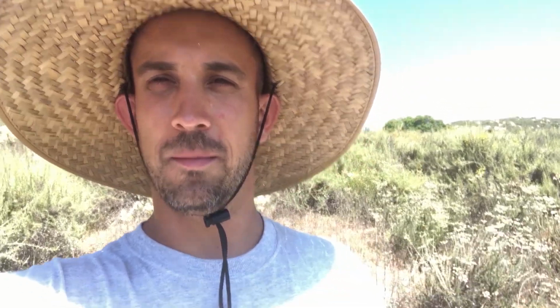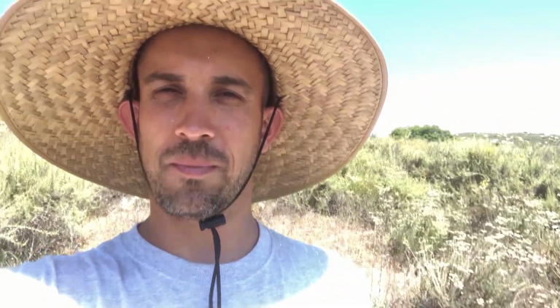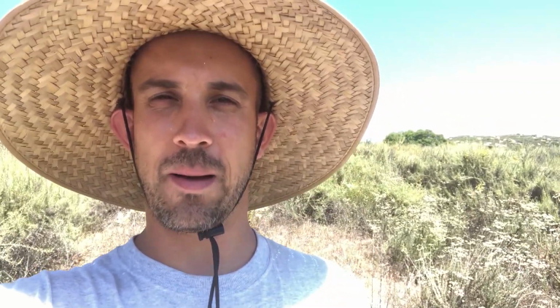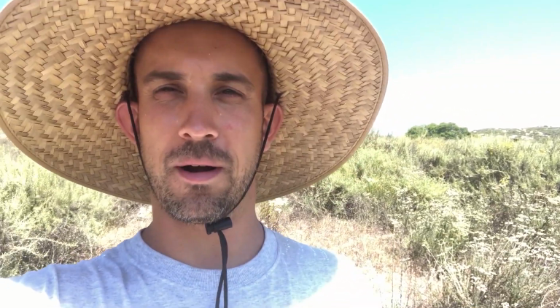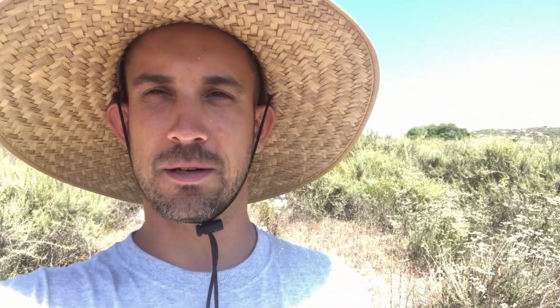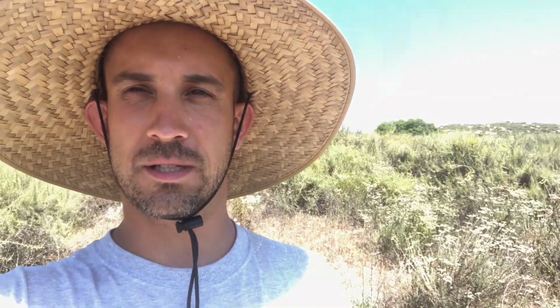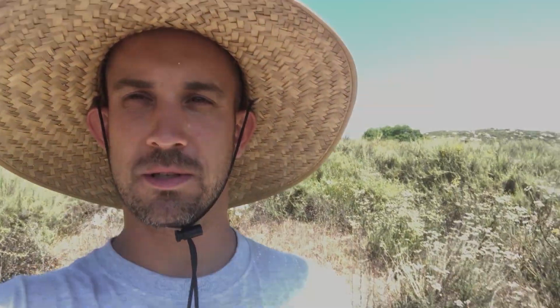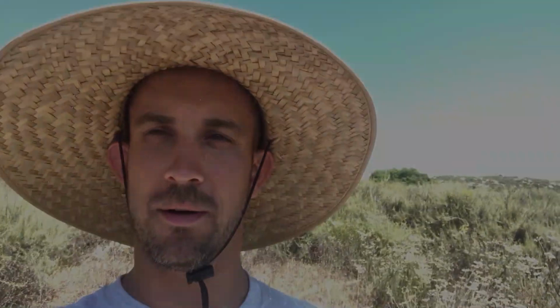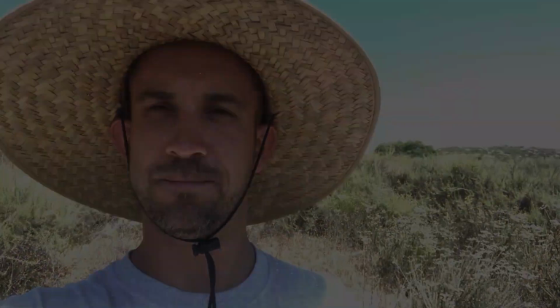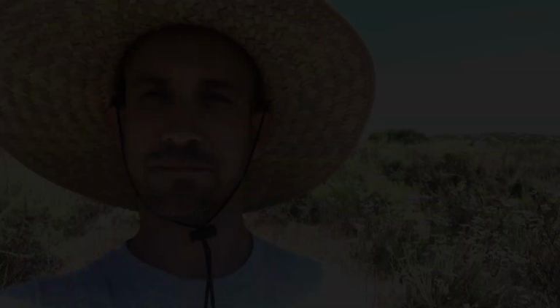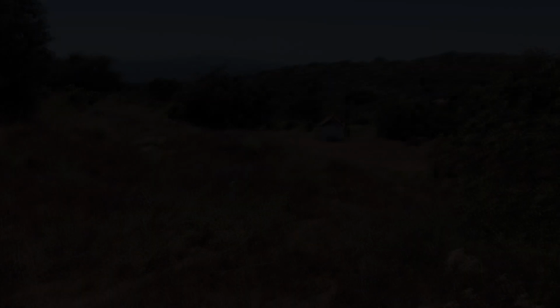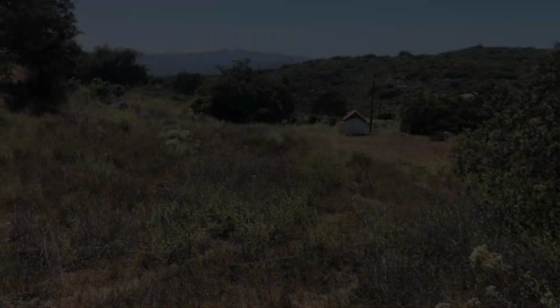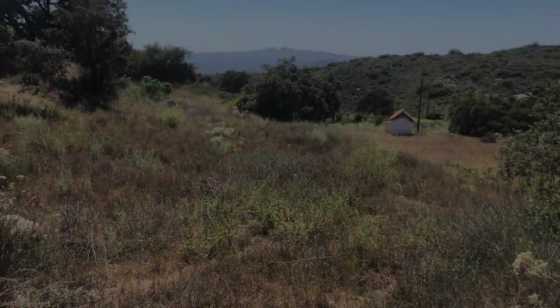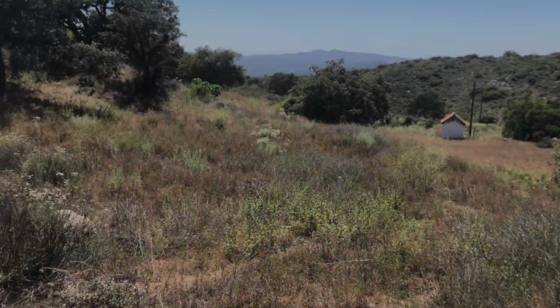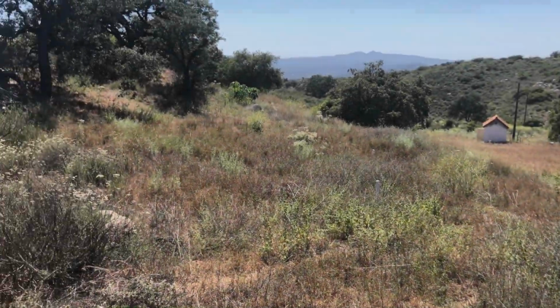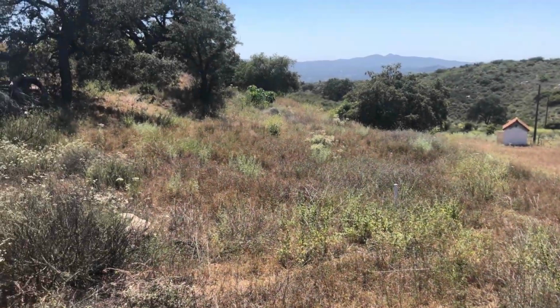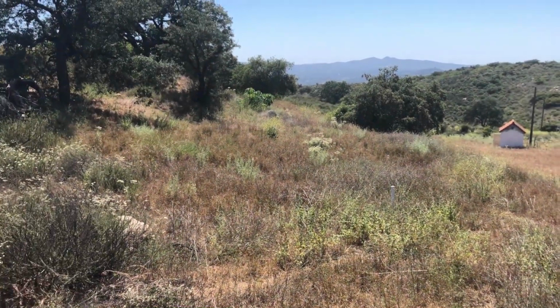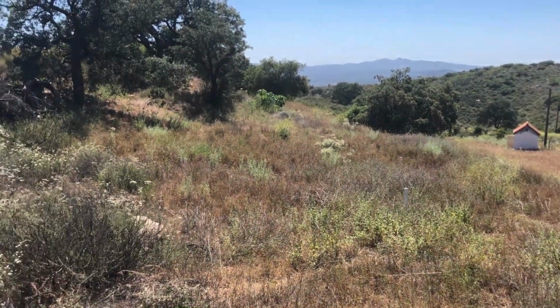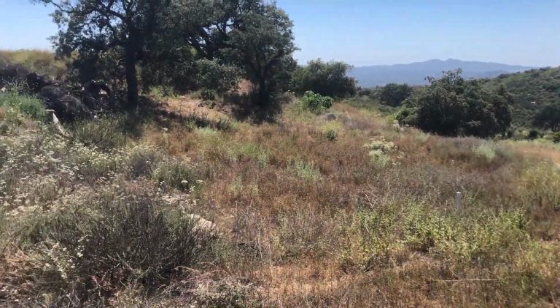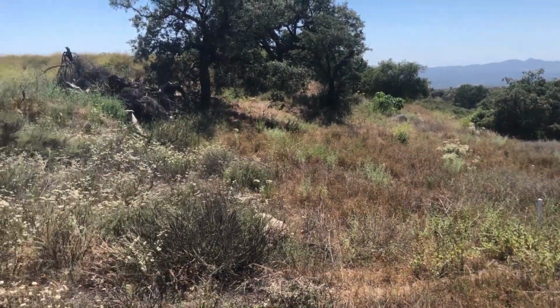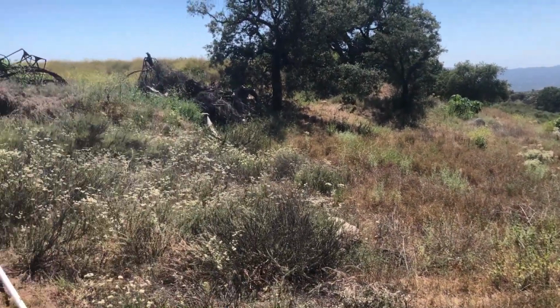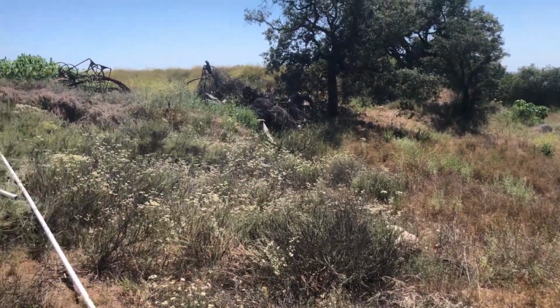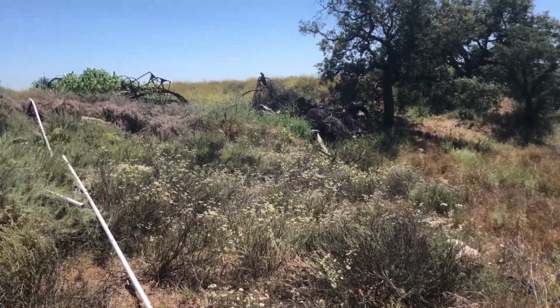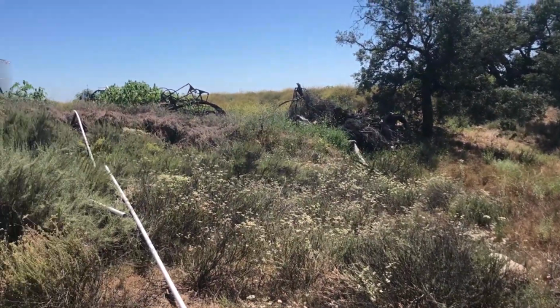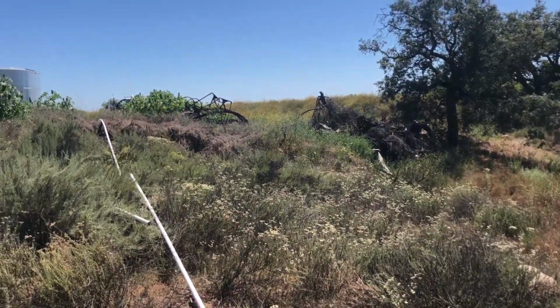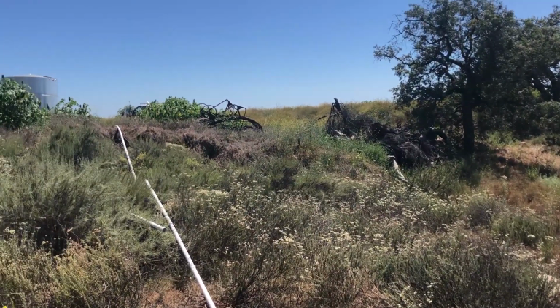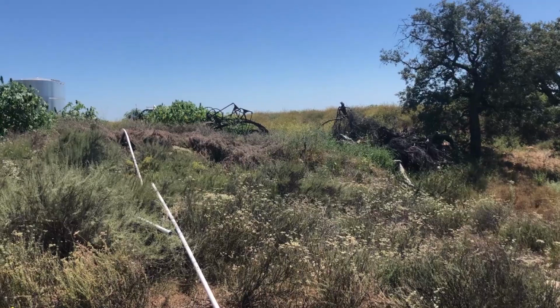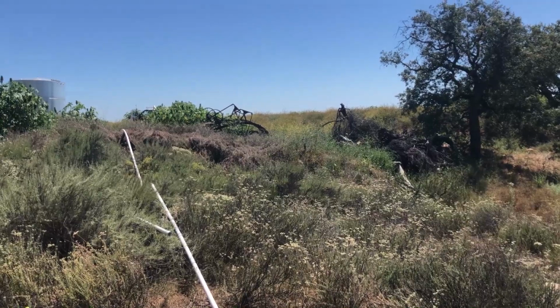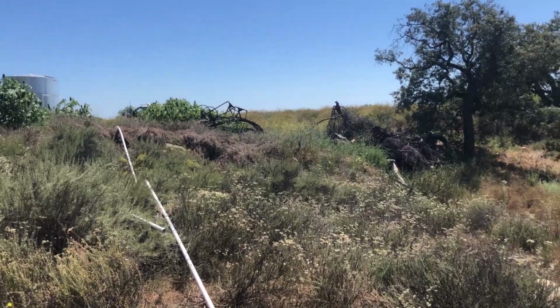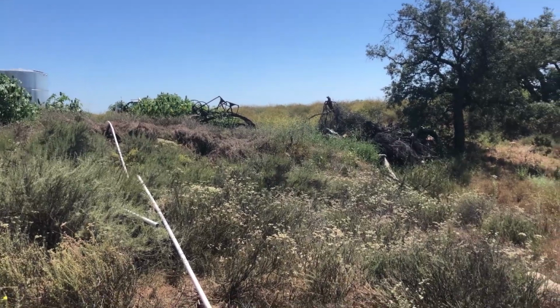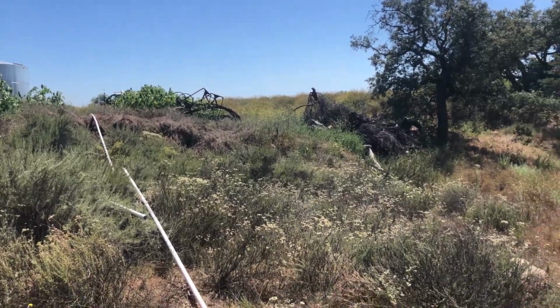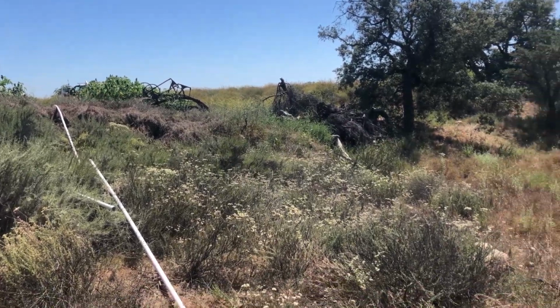Let me flip the camera around here so you can see what's going on. We are here high above Escondido, kind of above the Safari Park. We're starting a new job over here.